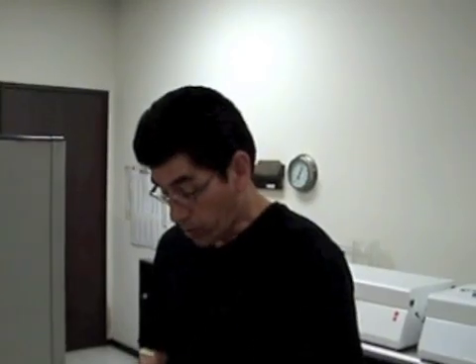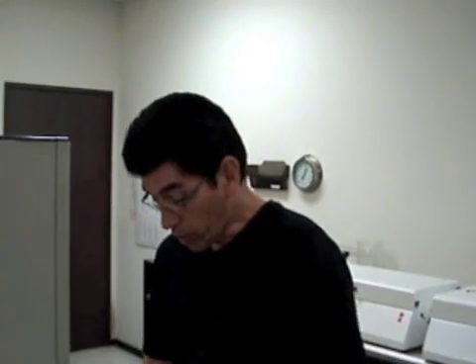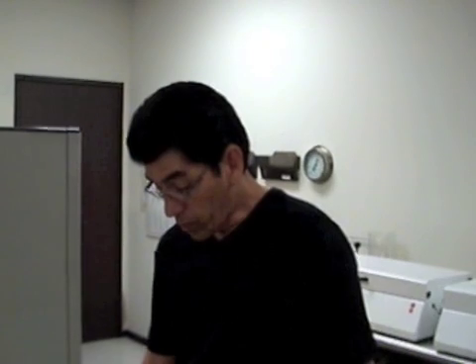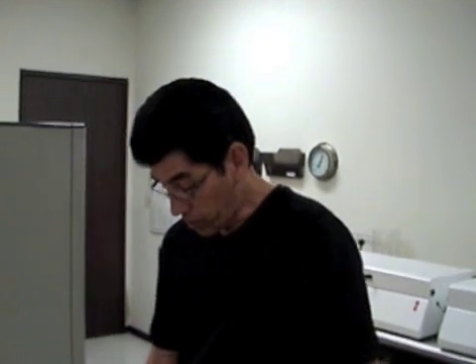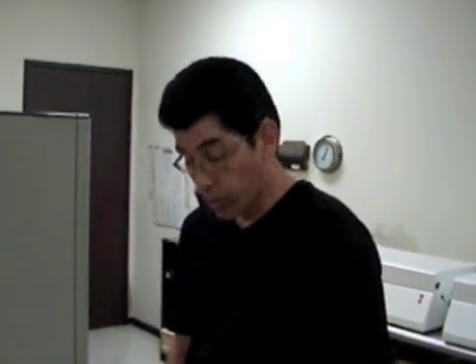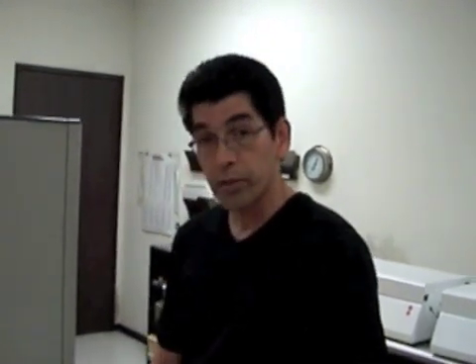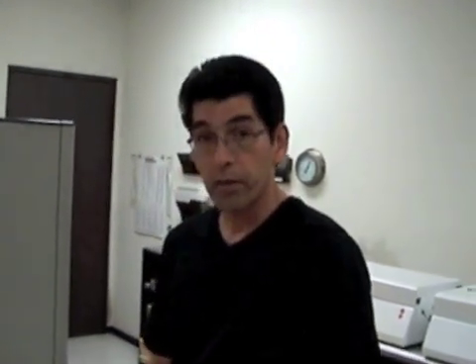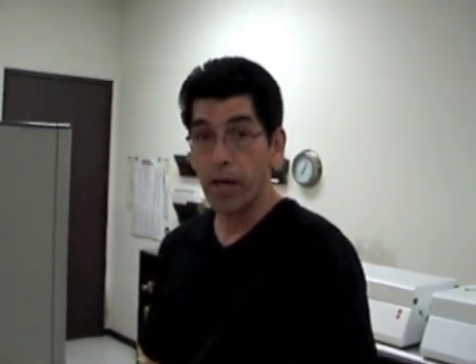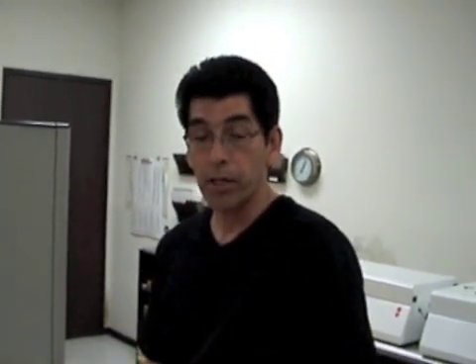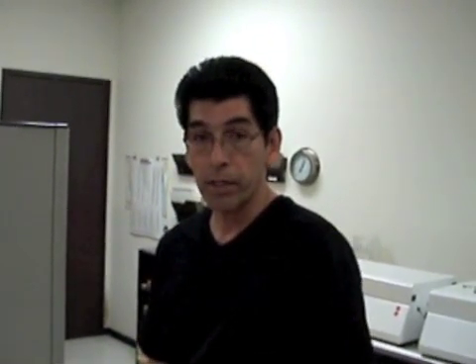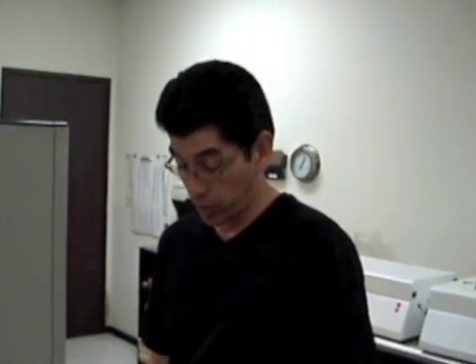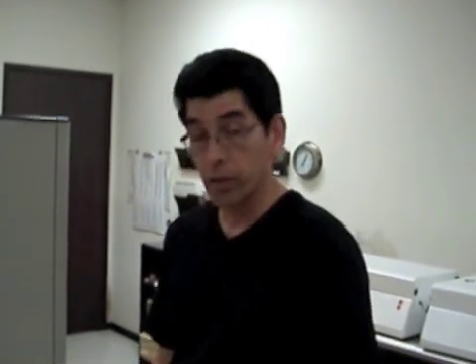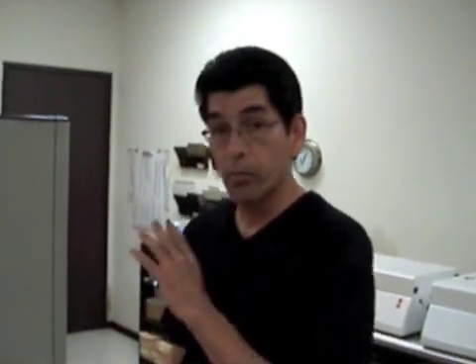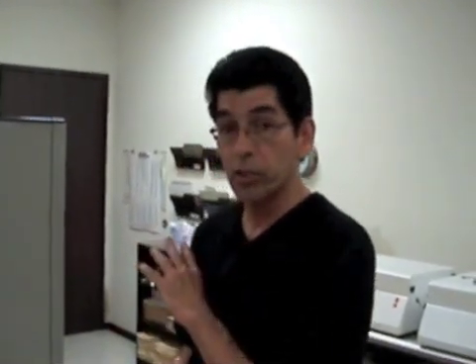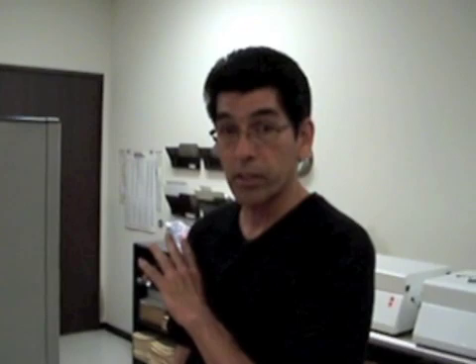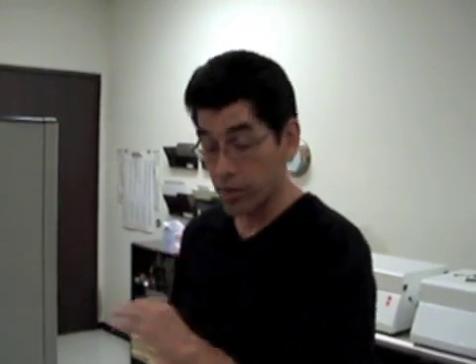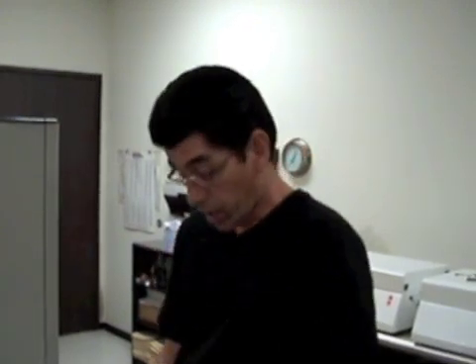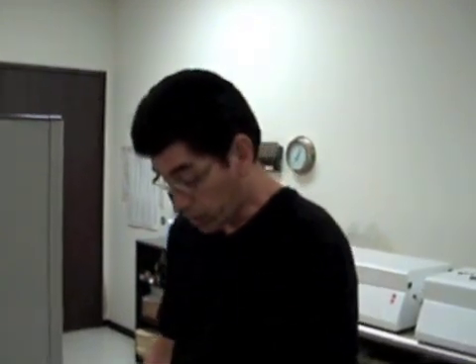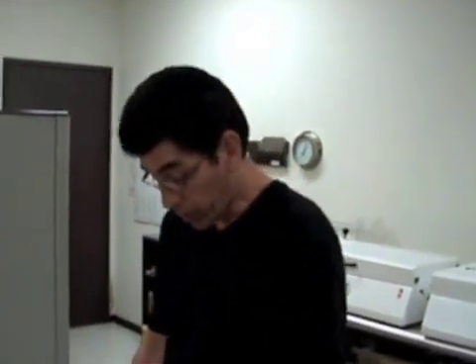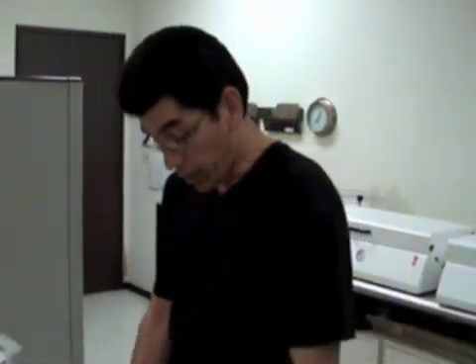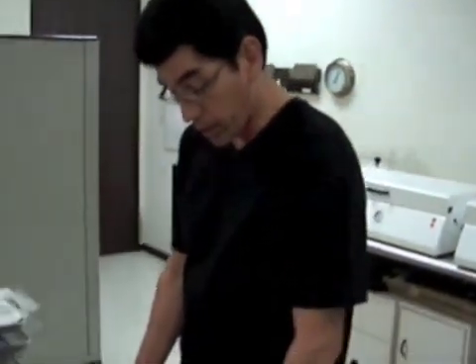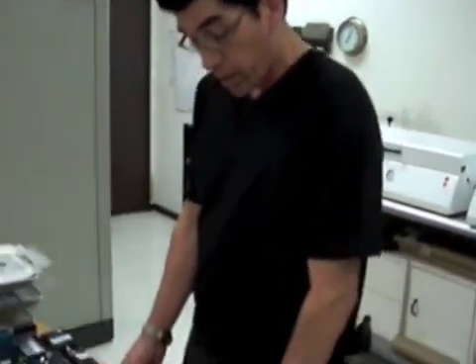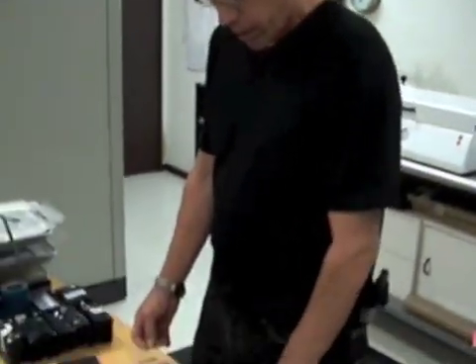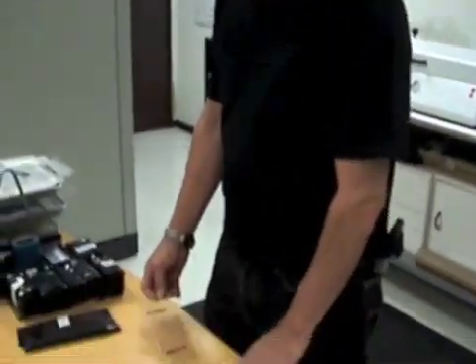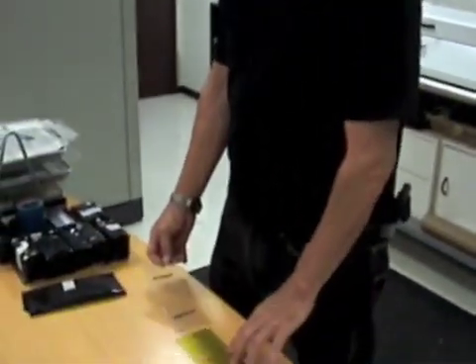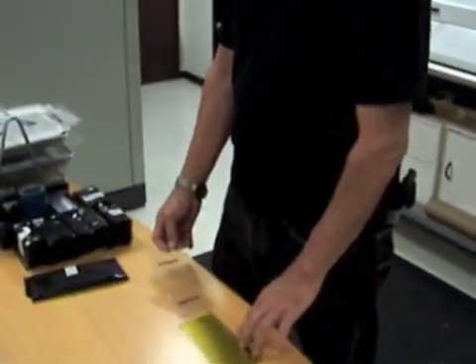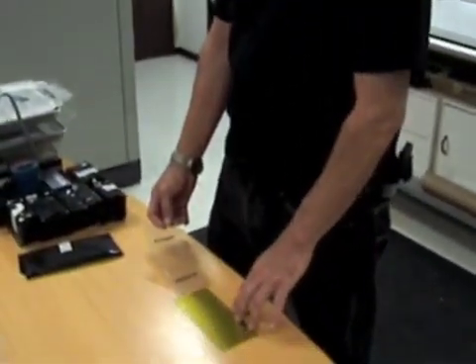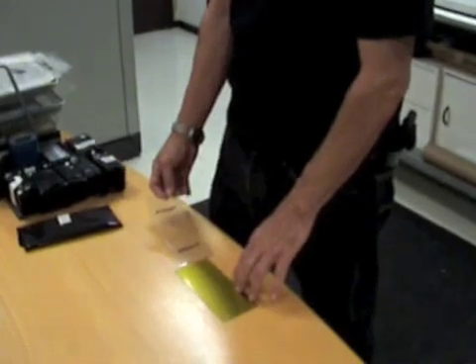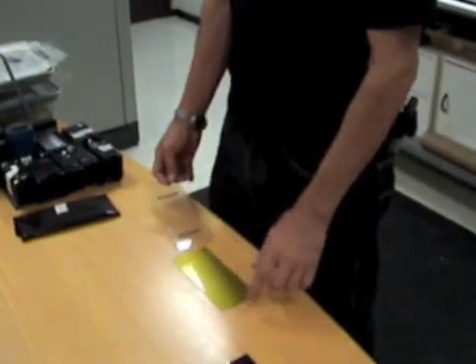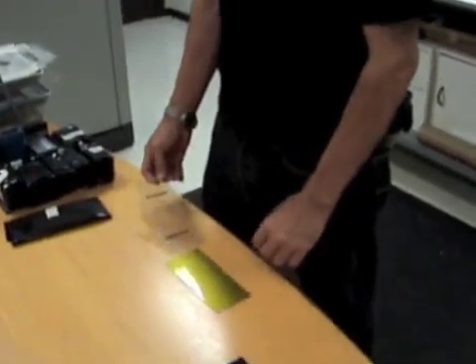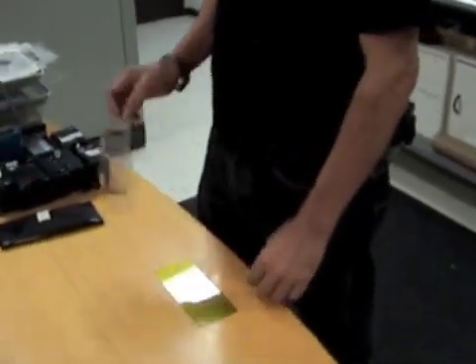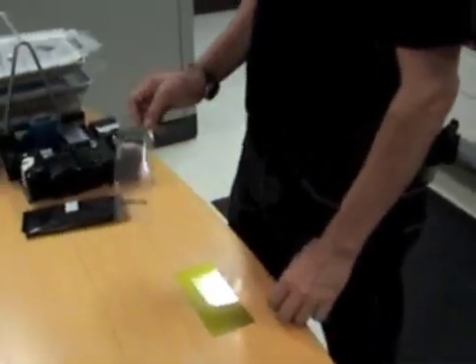We're going to go over a simple process of how to make your plates using Printex UVAX 600. On the table here I have a G273 plate — it's 3 by 7 — and I have a film.